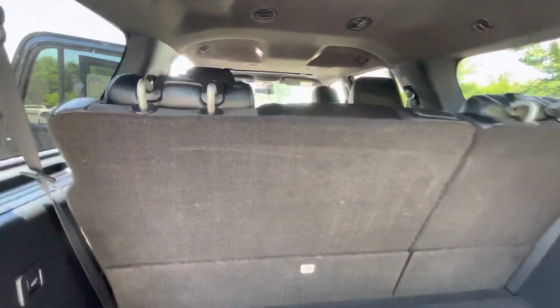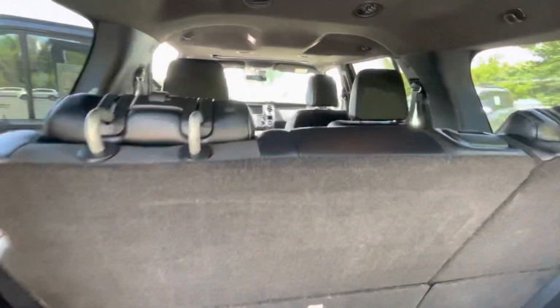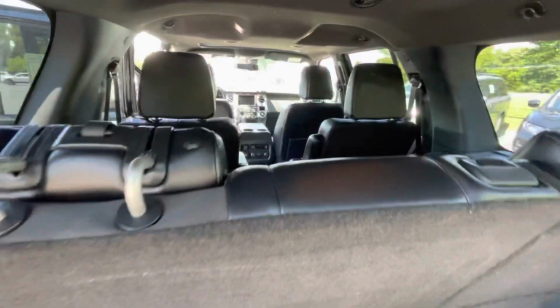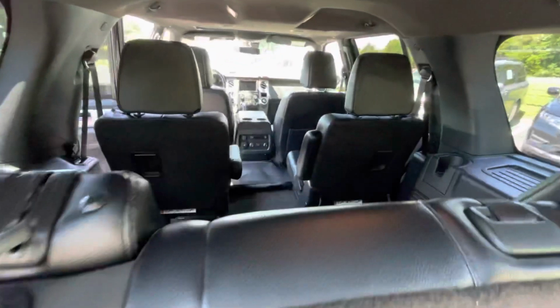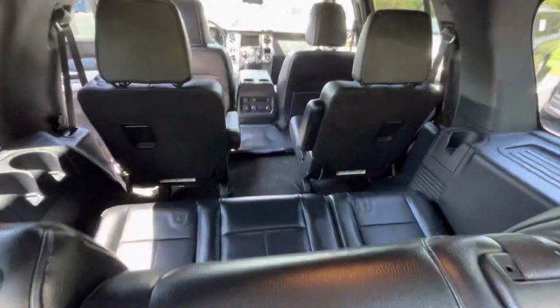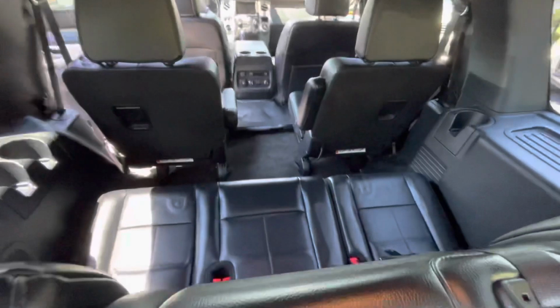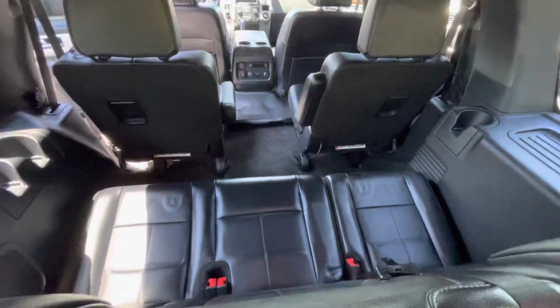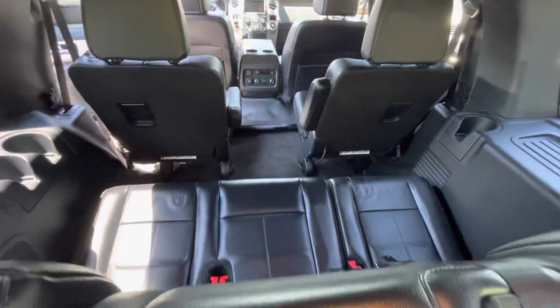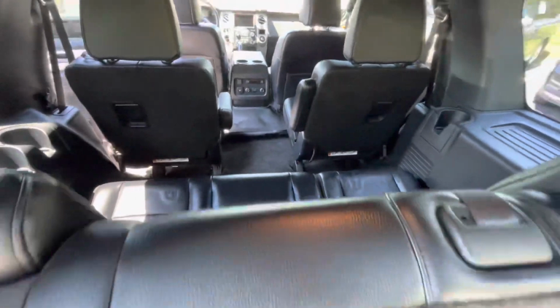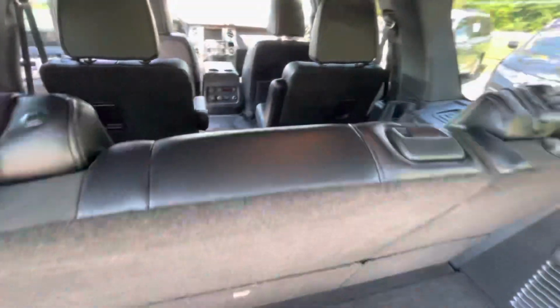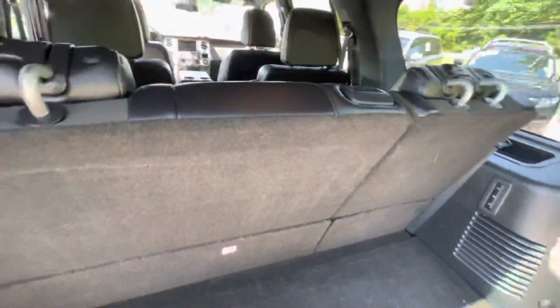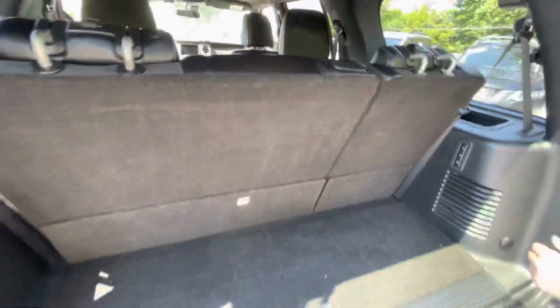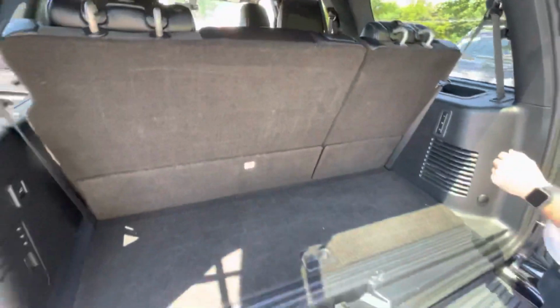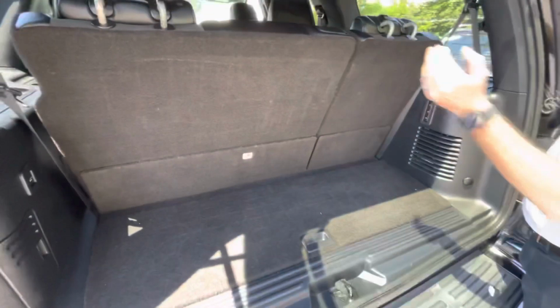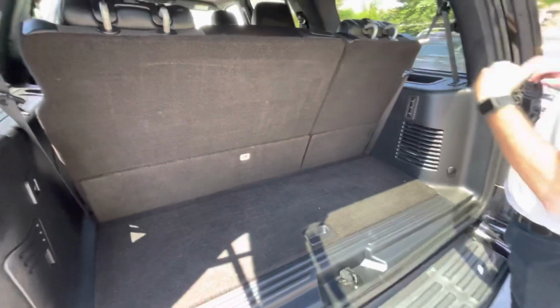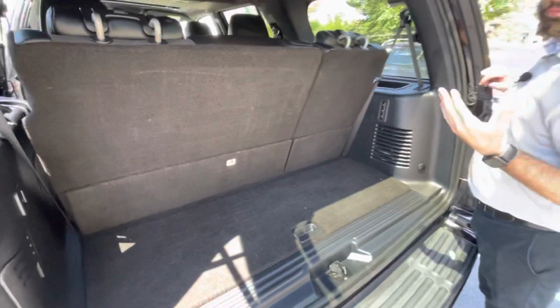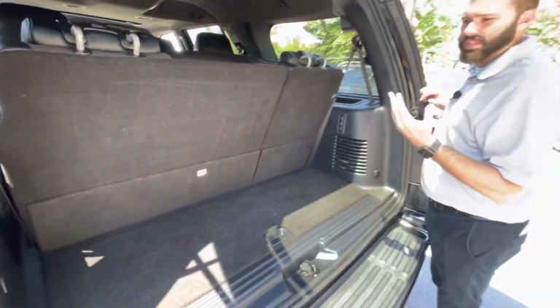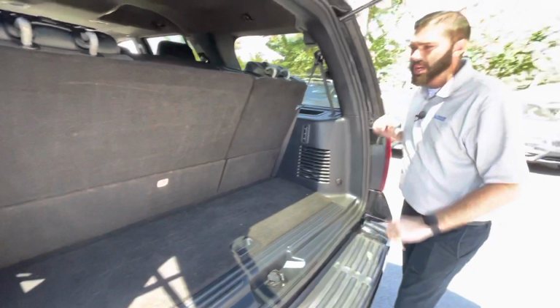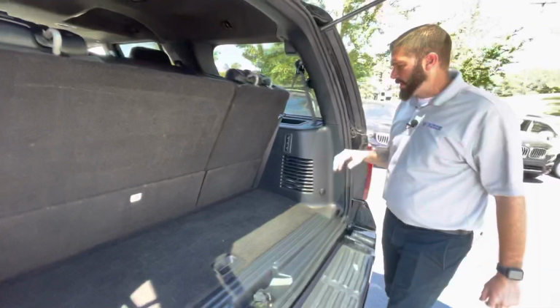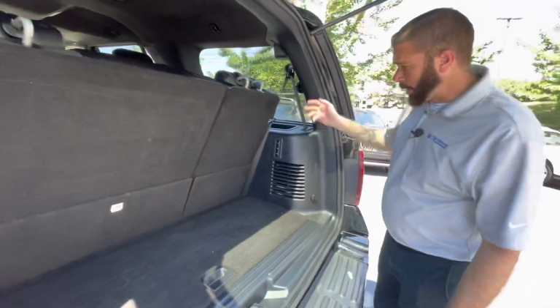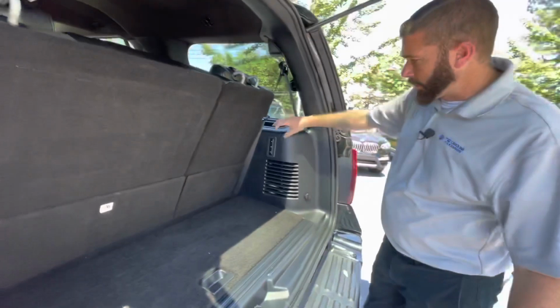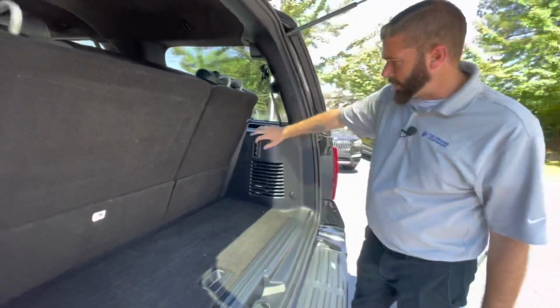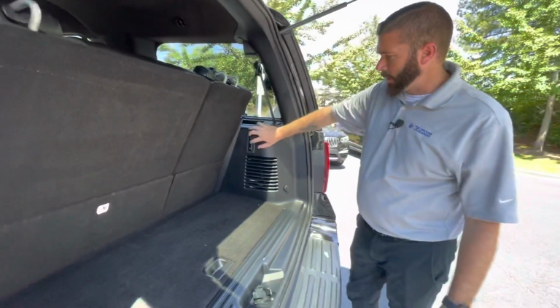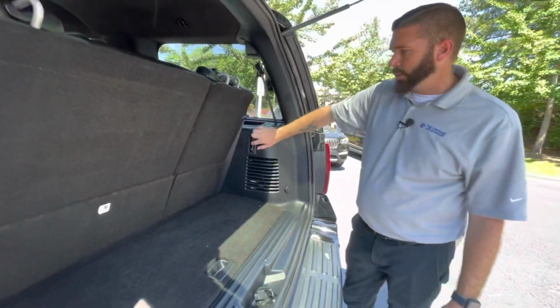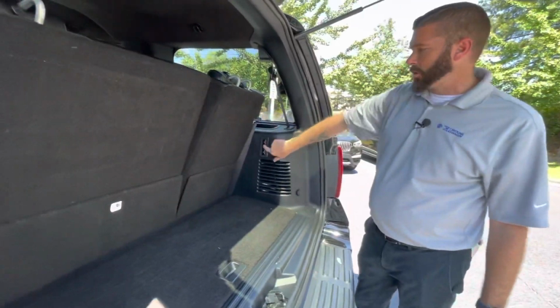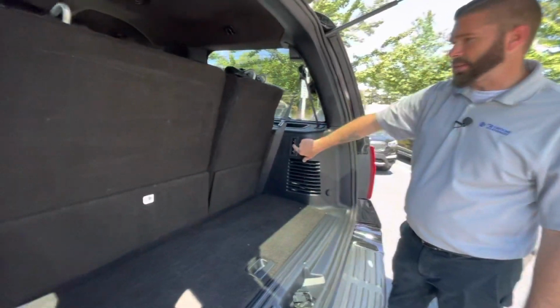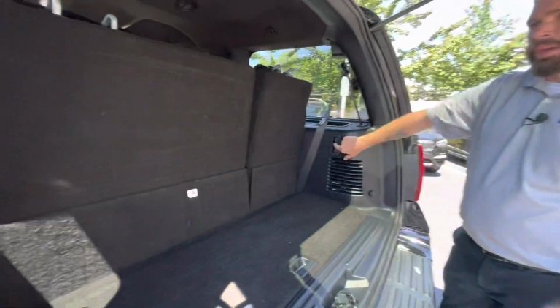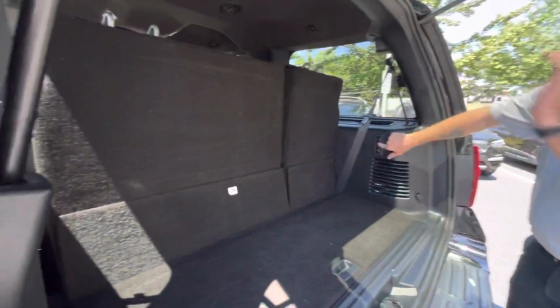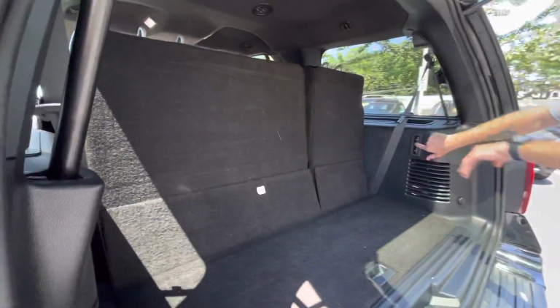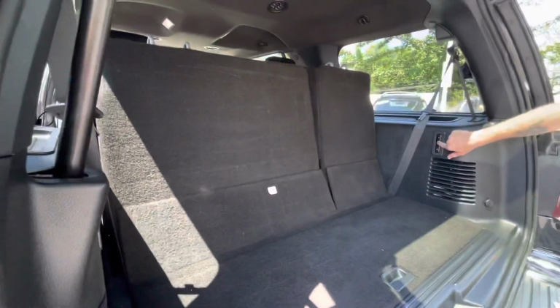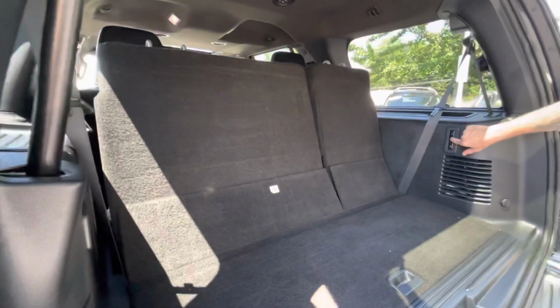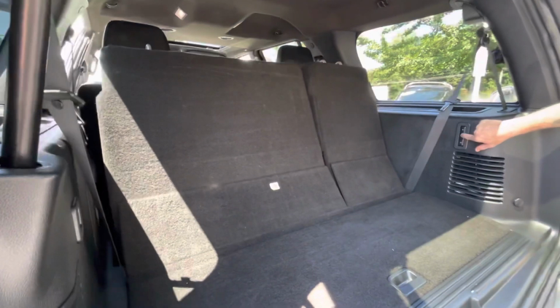Huge third row — so you're going to get adults back there. You've got cup holders back here, you've got vents back here for the AC. And then if you want to put those seats back down, just push that center button and it'll put those seats back down at the same time.